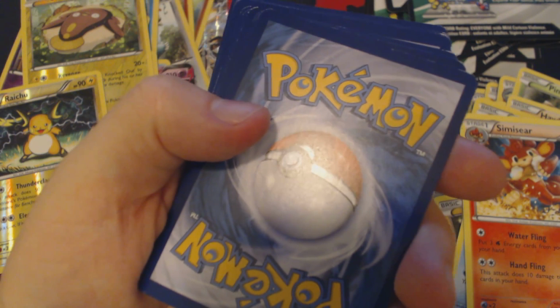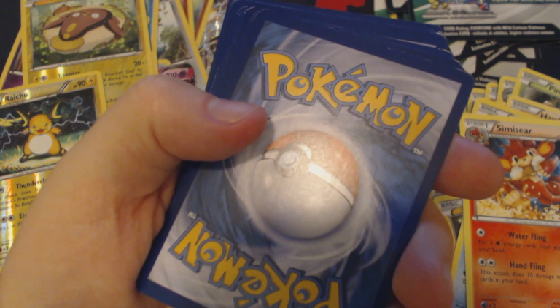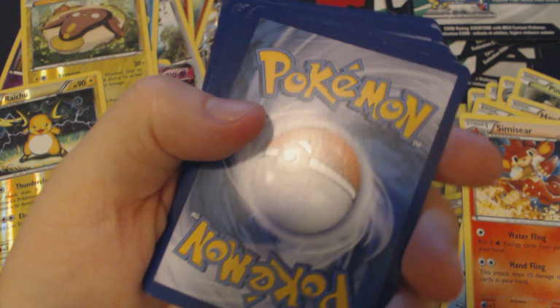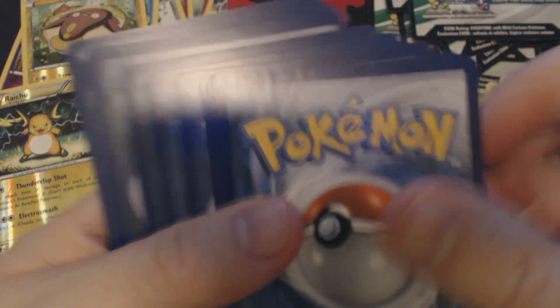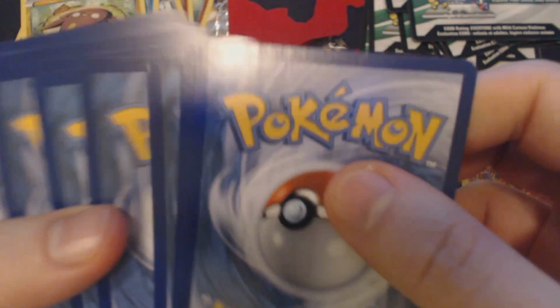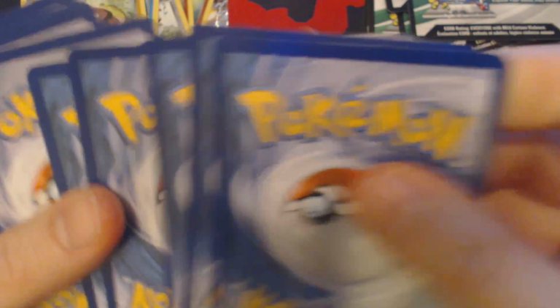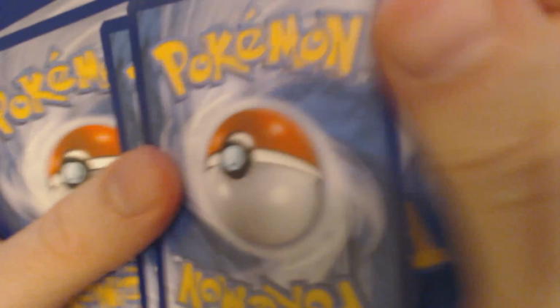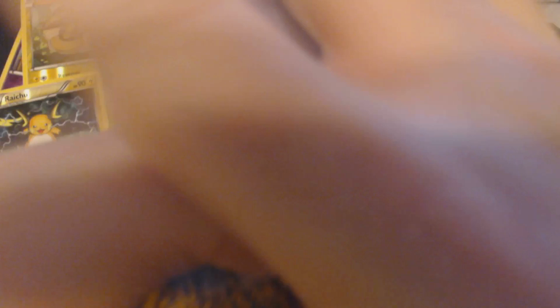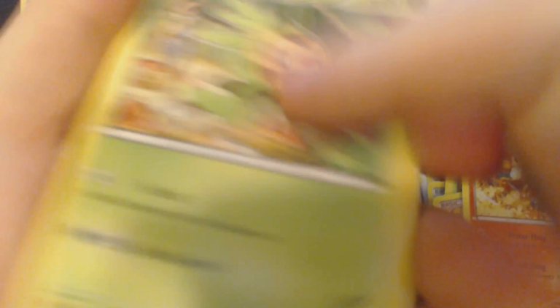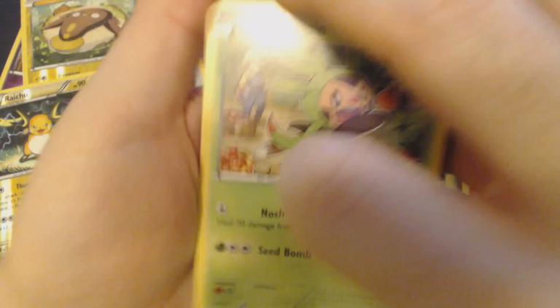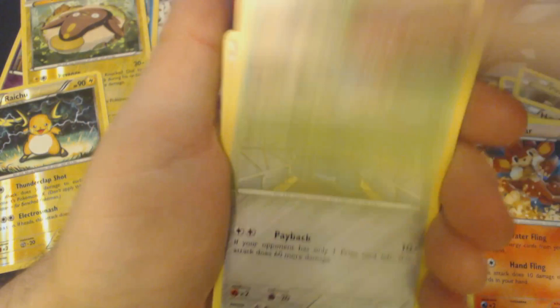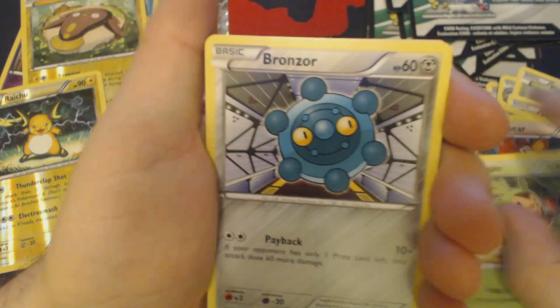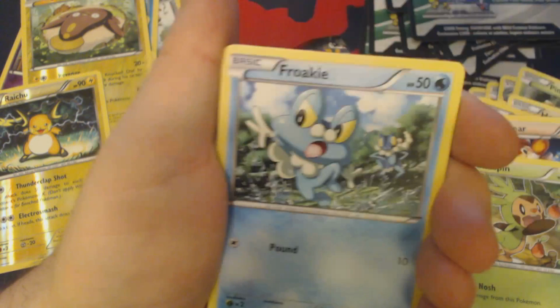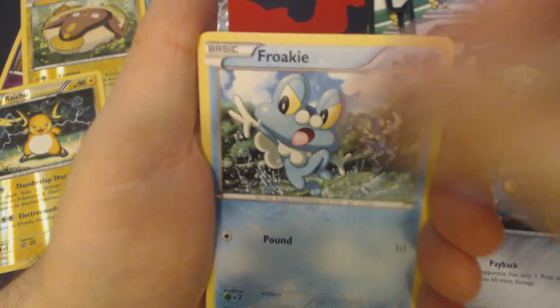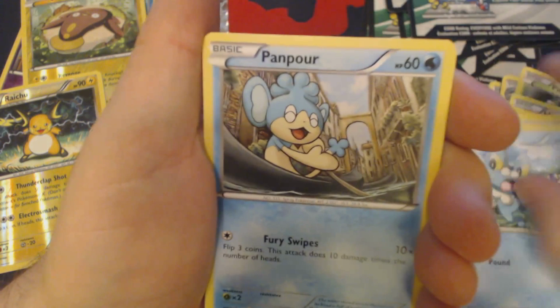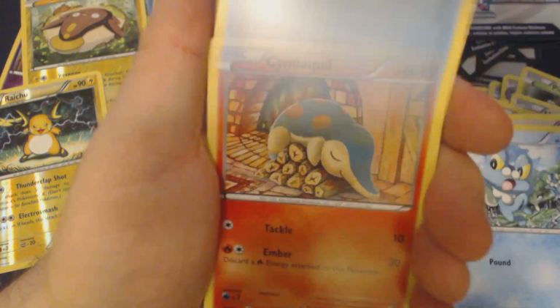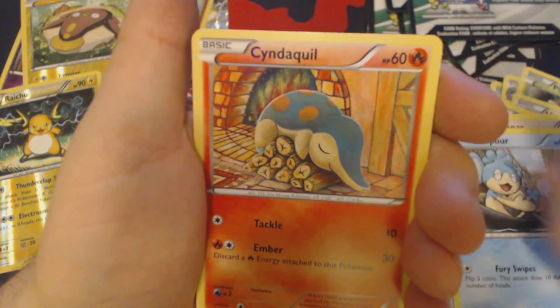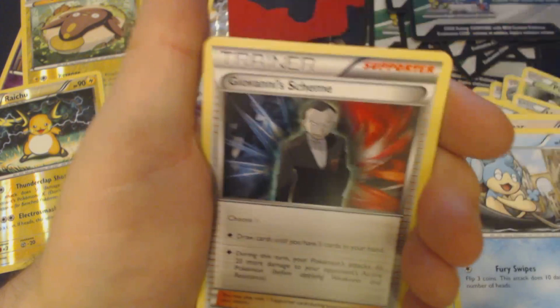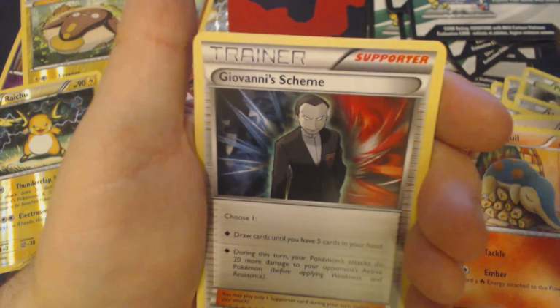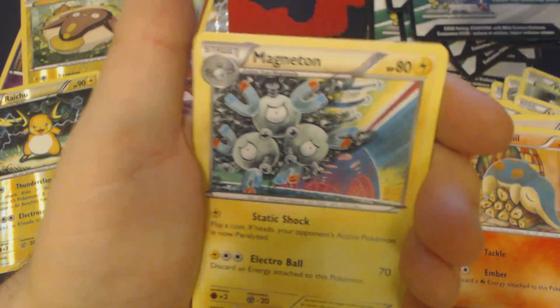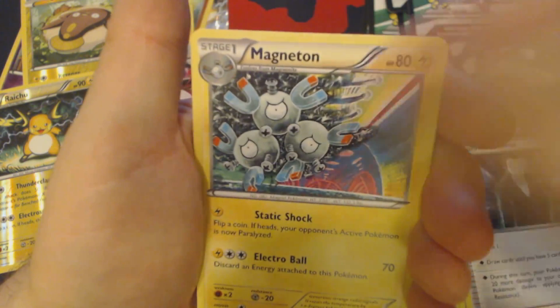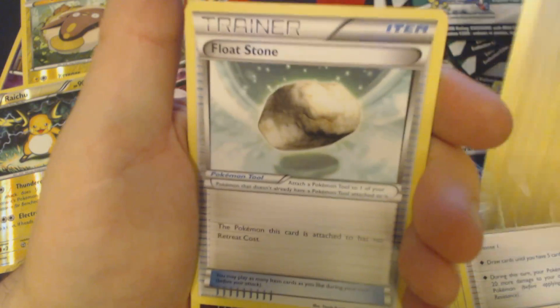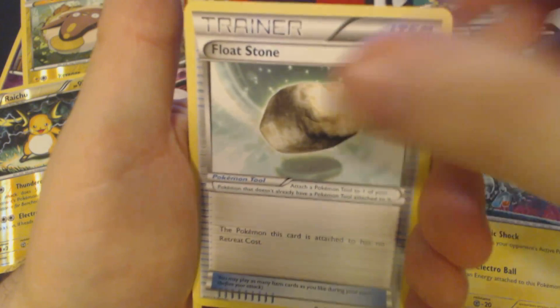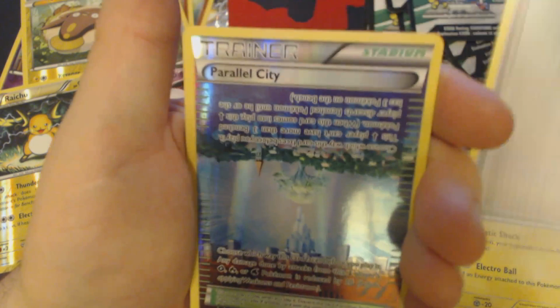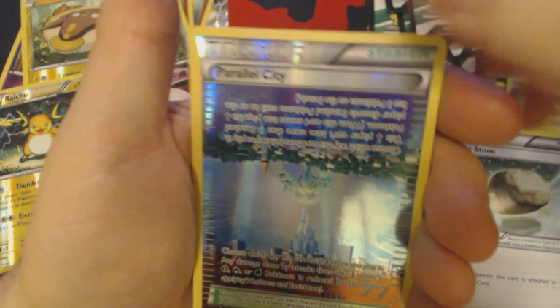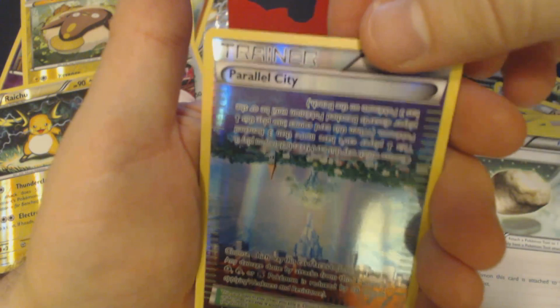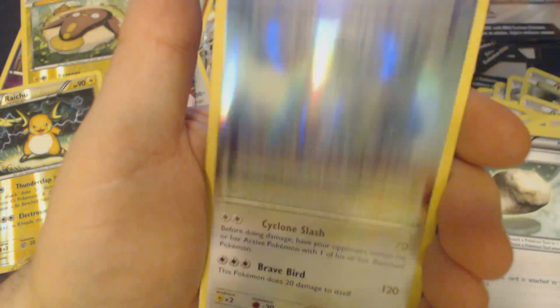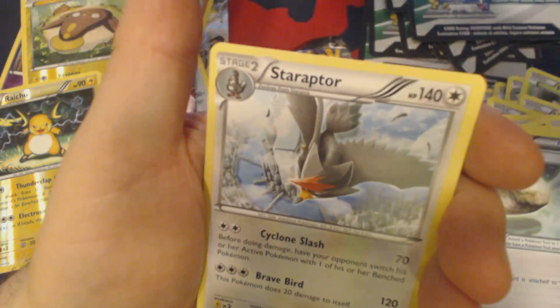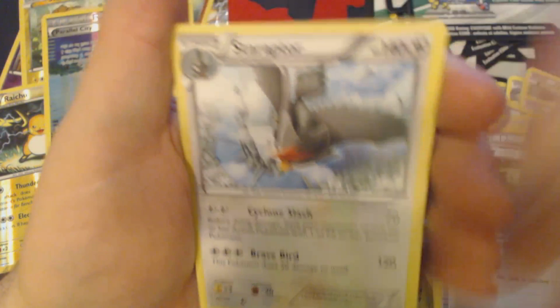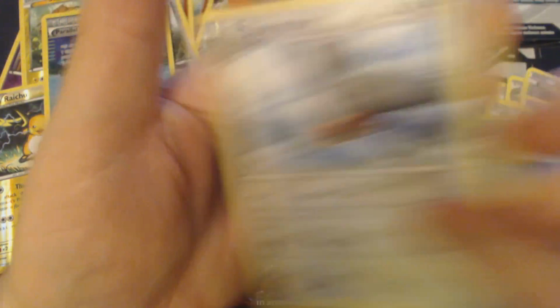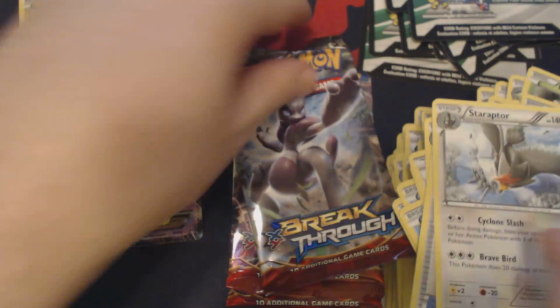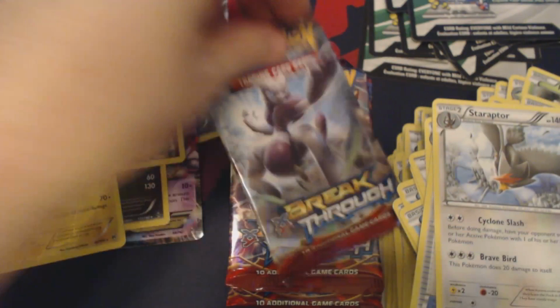Sorry, I'm just playing a game off camera. Chespin, Bronzor, Froakie, Pansear, Cyndaquil, Giovanni's Scheme, Magneton, Float Stone, Reverse Holo Parallel City, and Staraptor.